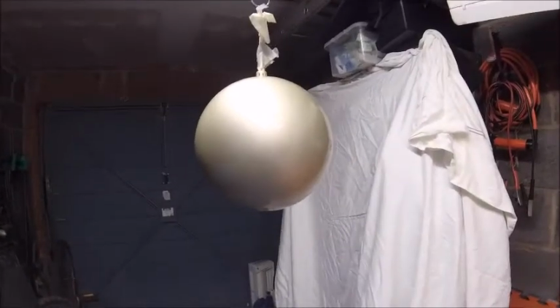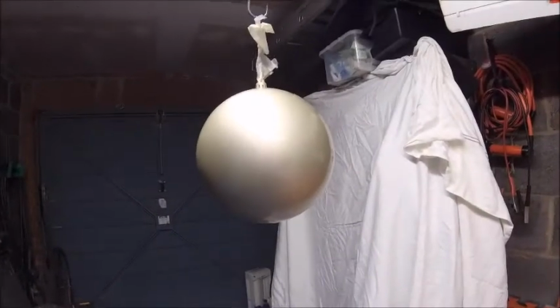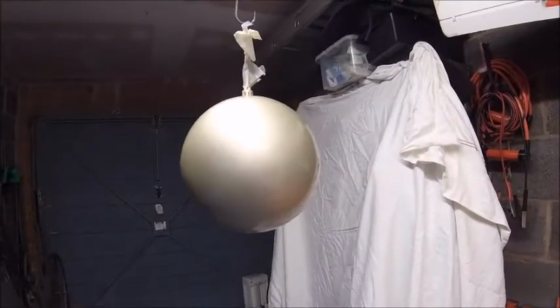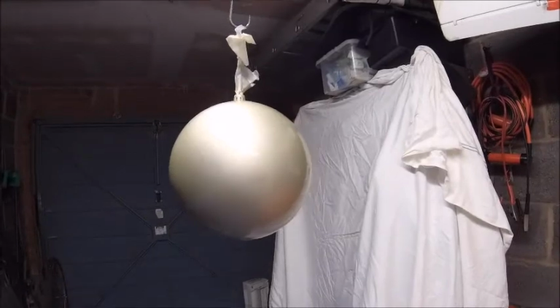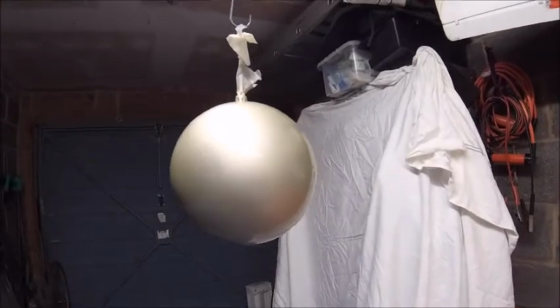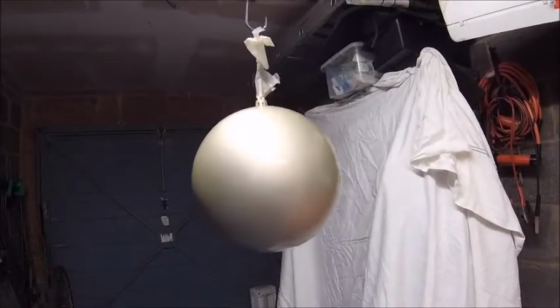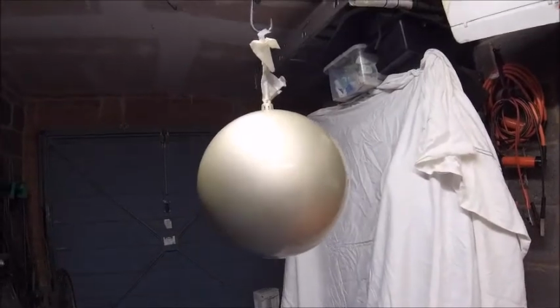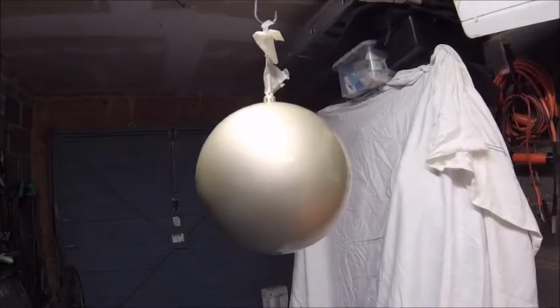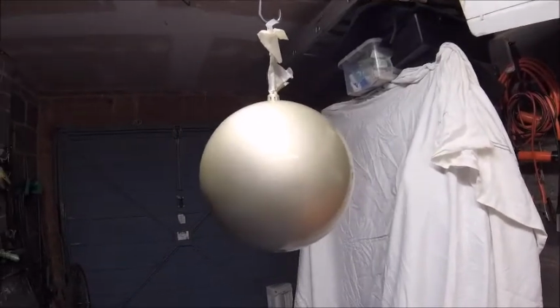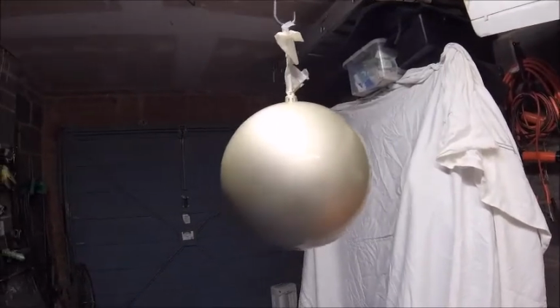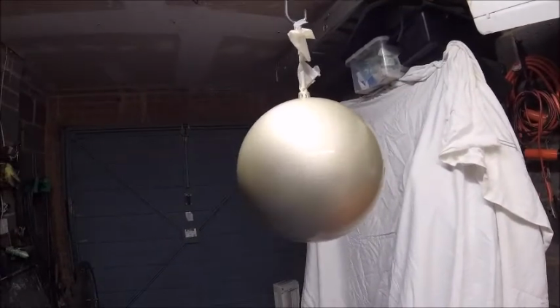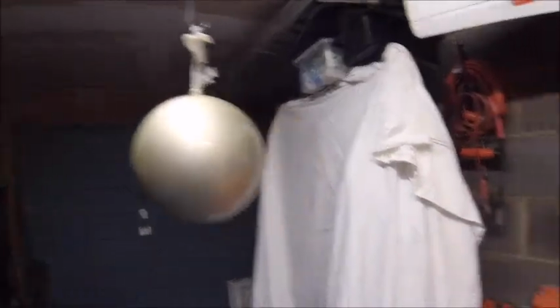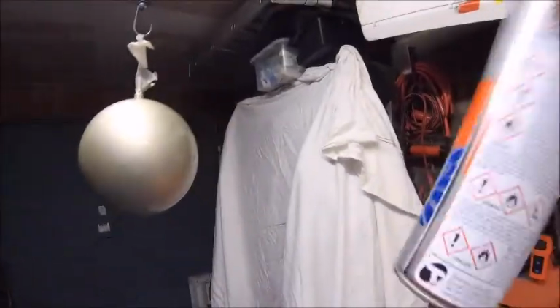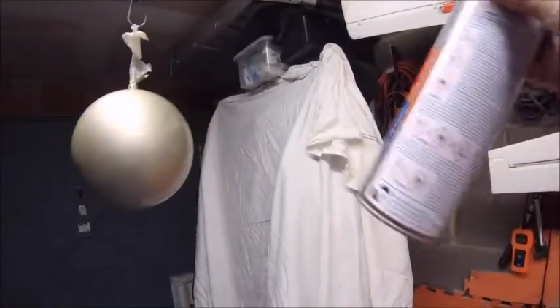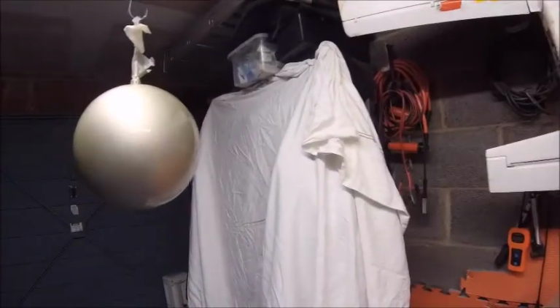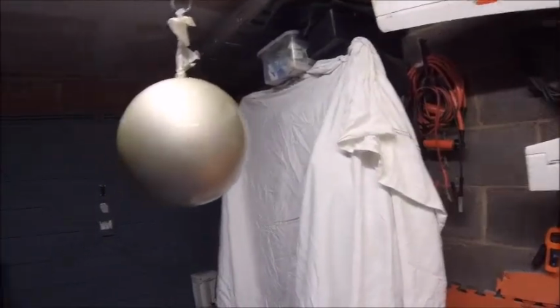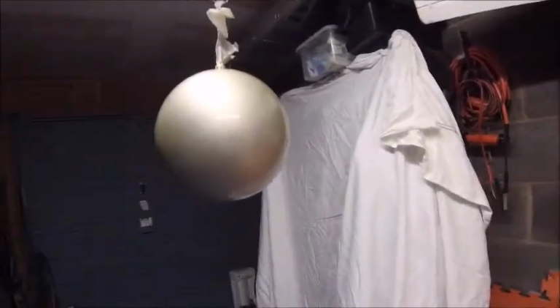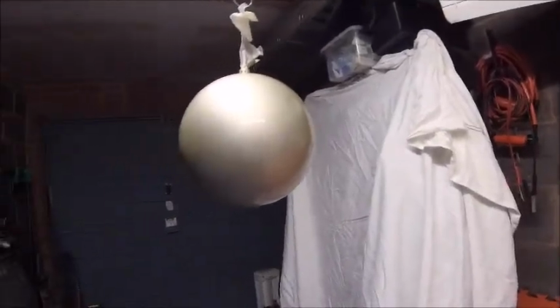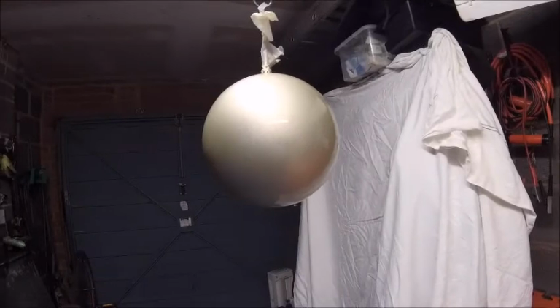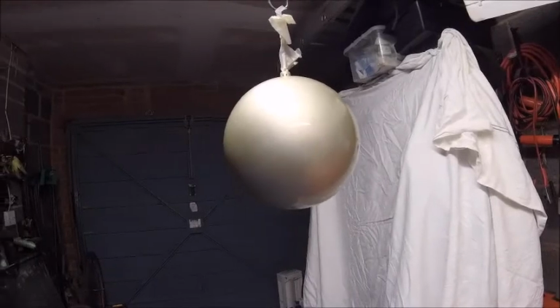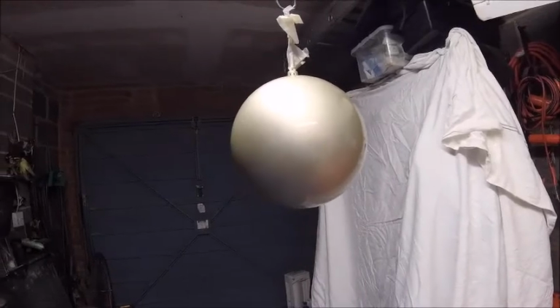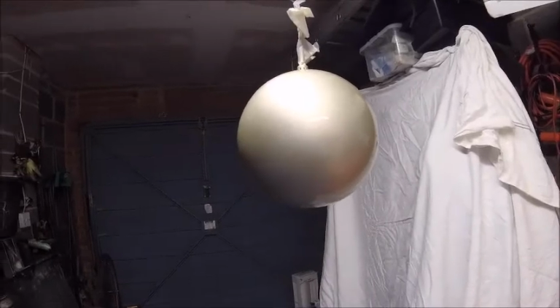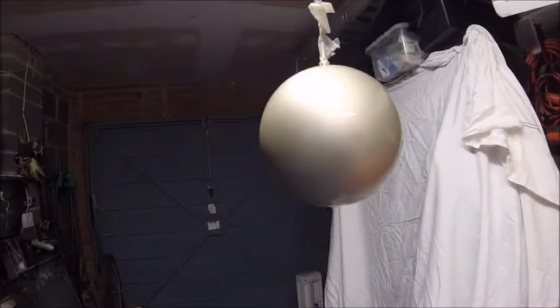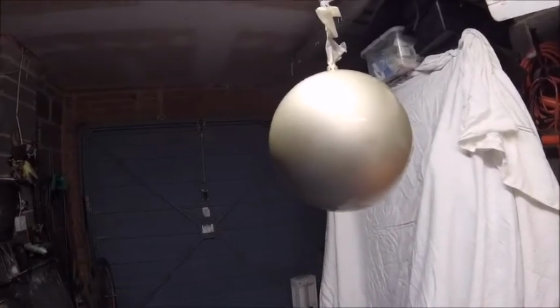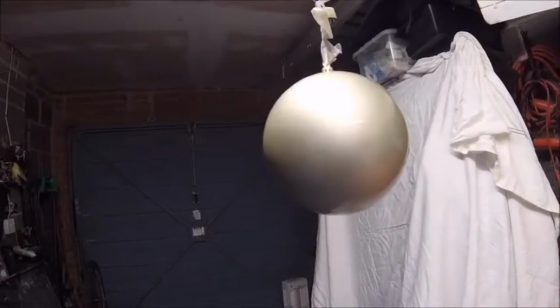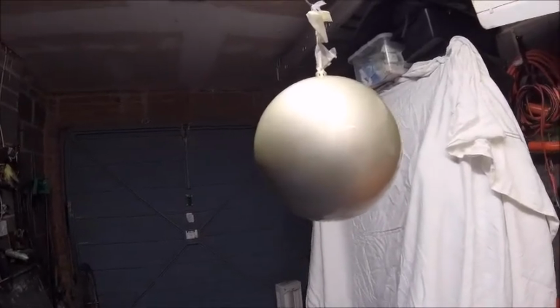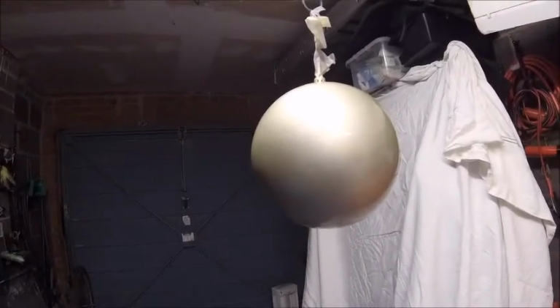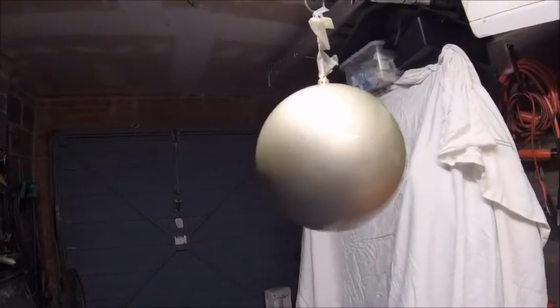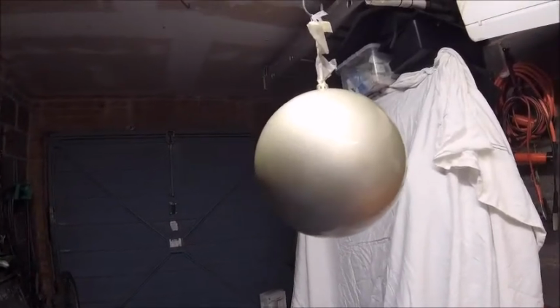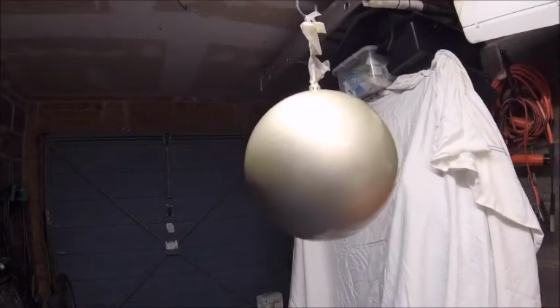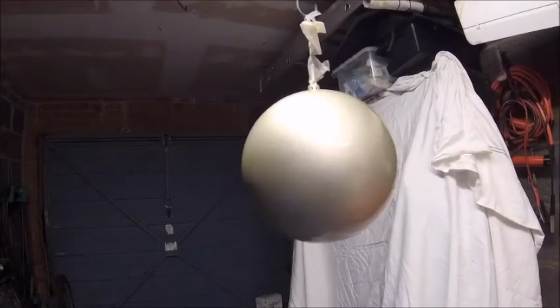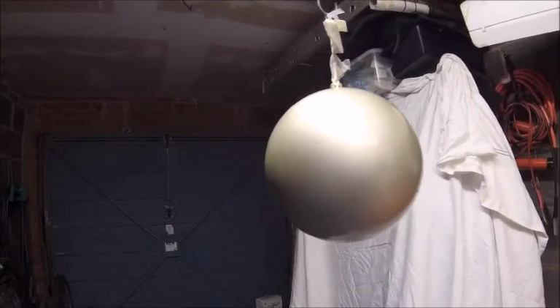There you go — one spray ball. Rattly cam and all, I'm sure the missus will be very happy. She likes having her balls sprayed.